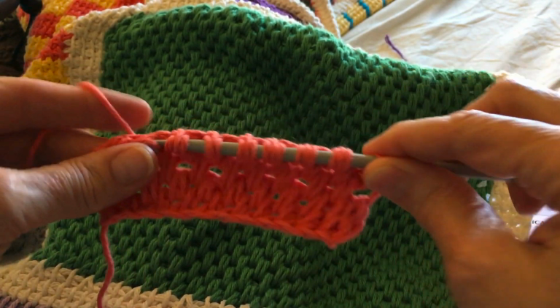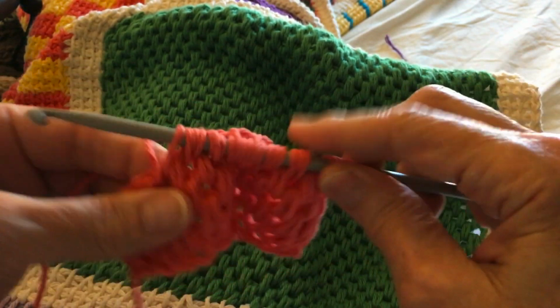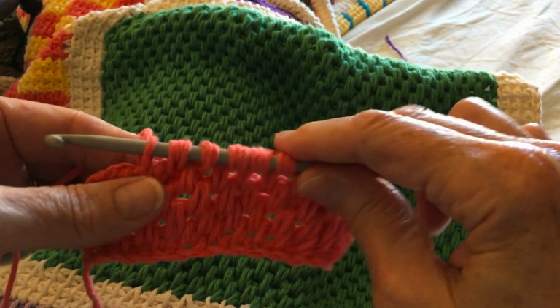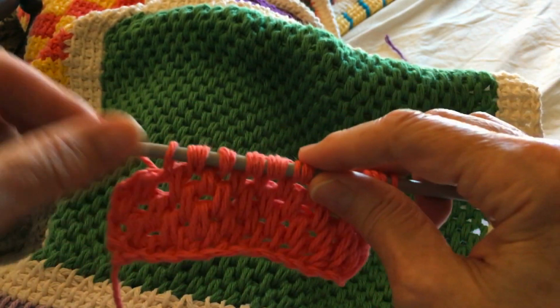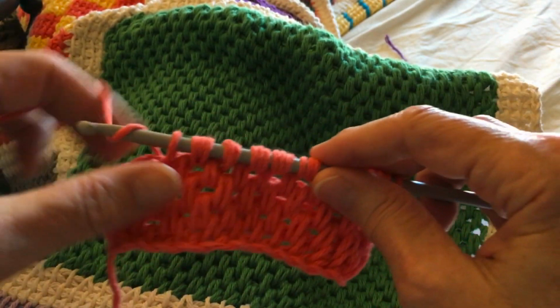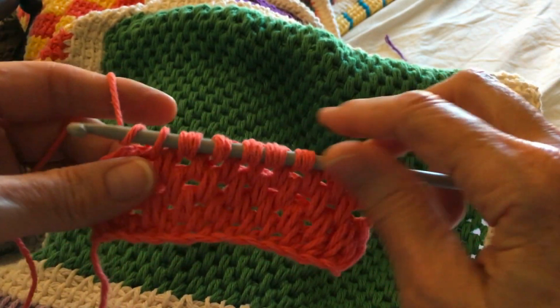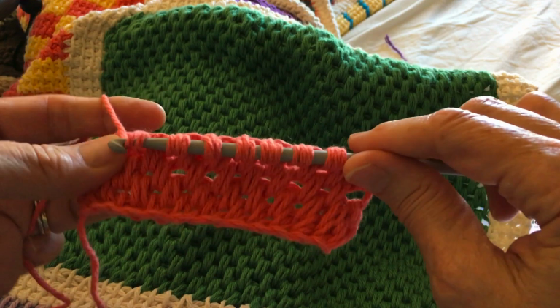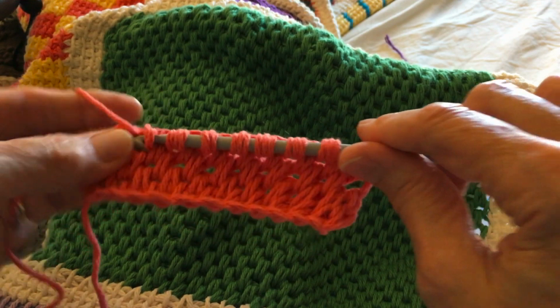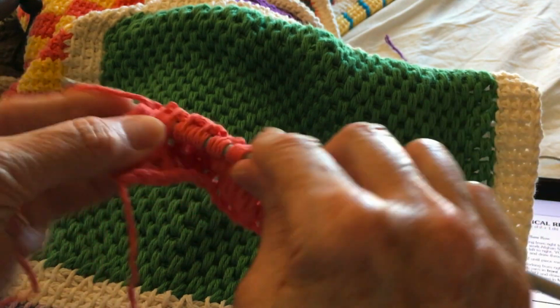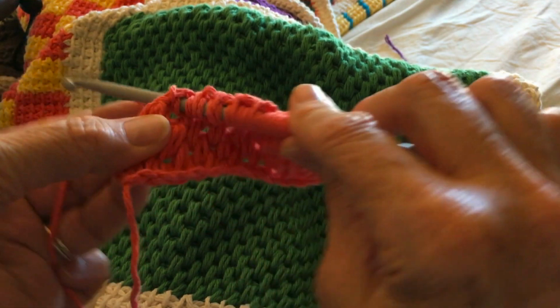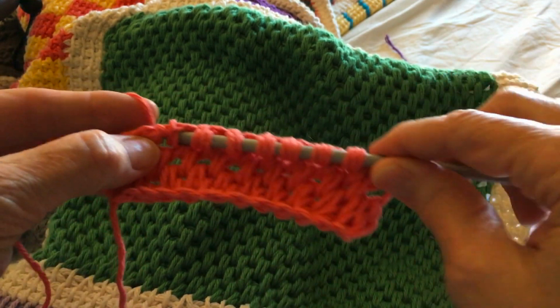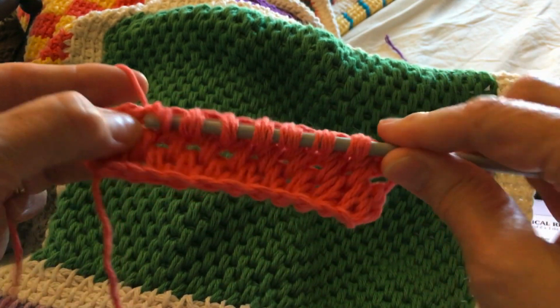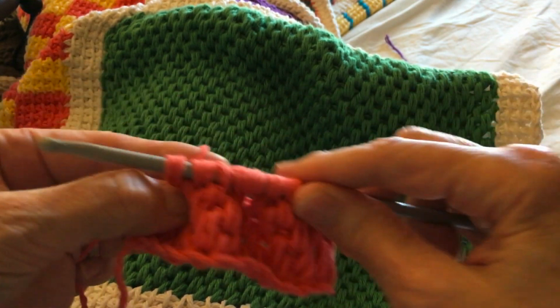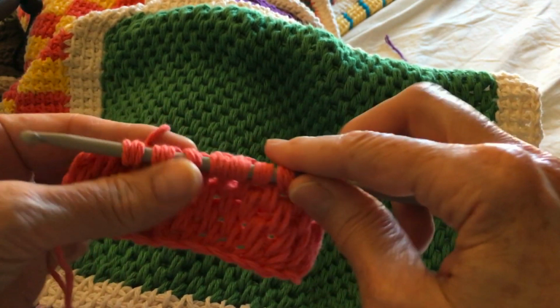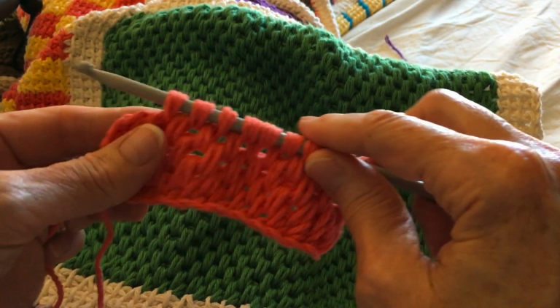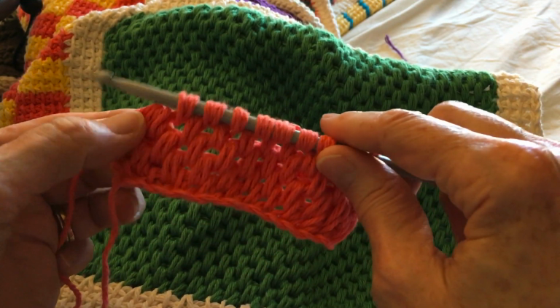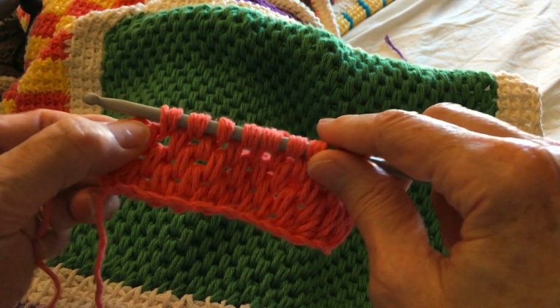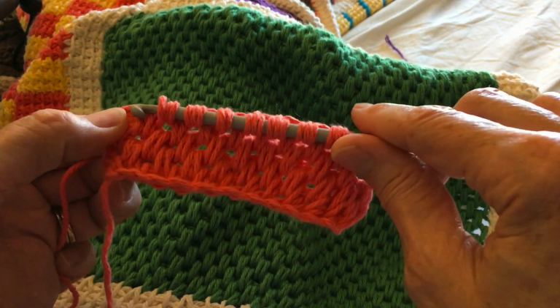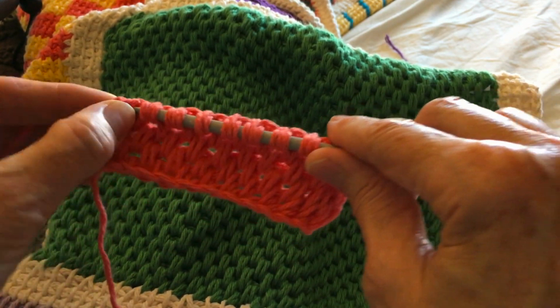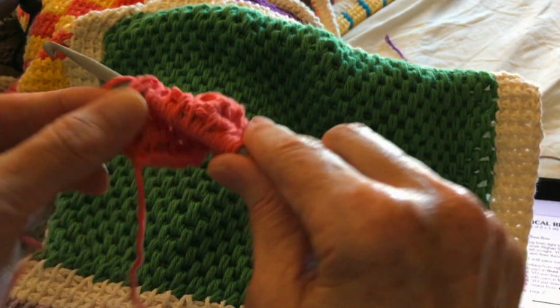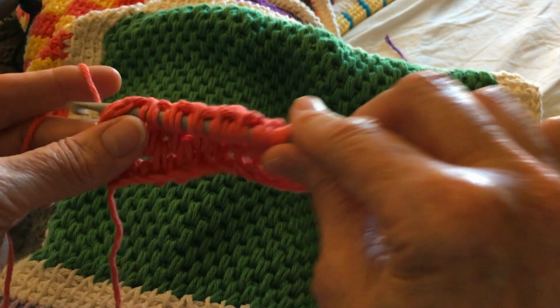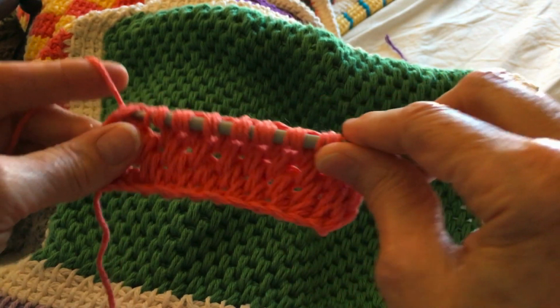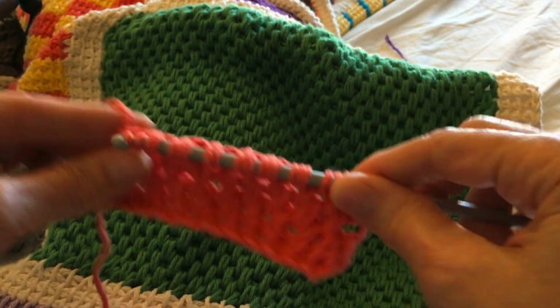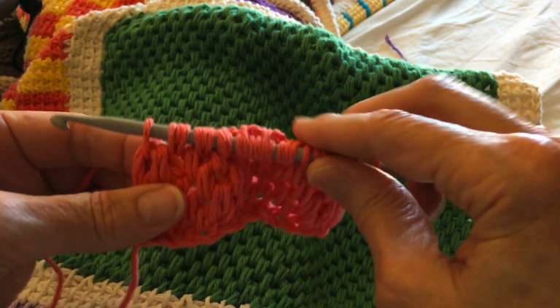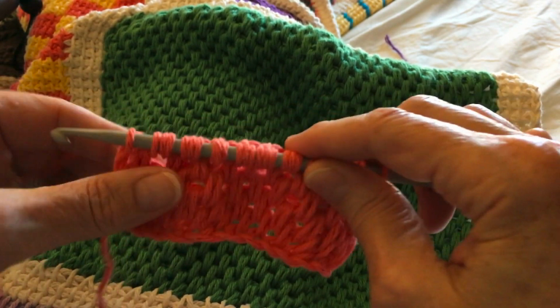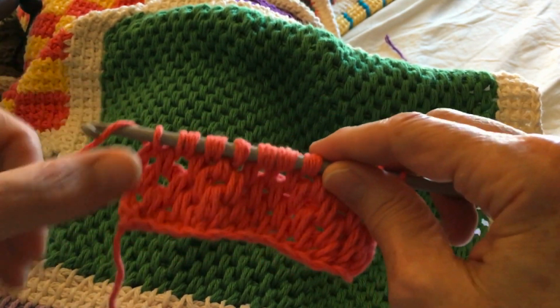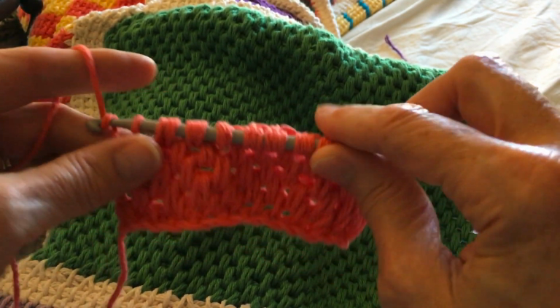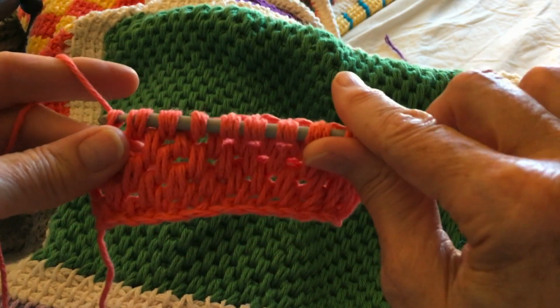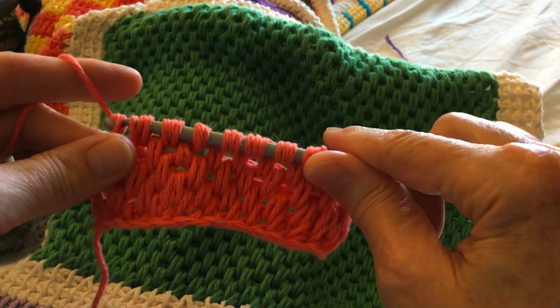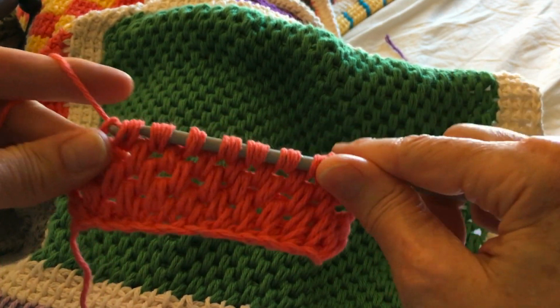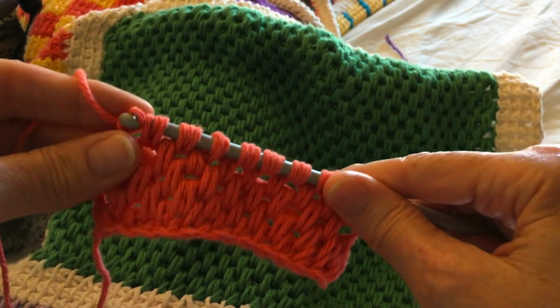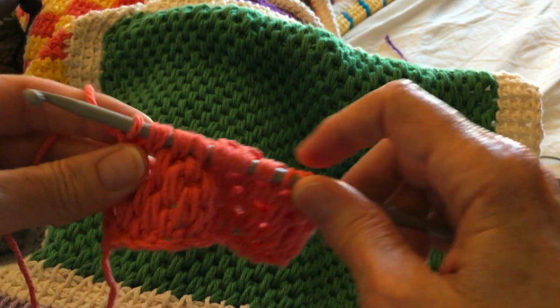One thing I would caution you when doing this stitch is you want to keep it as loose as you possibly can, otherwise you're going to constantly be fighting pulling through.